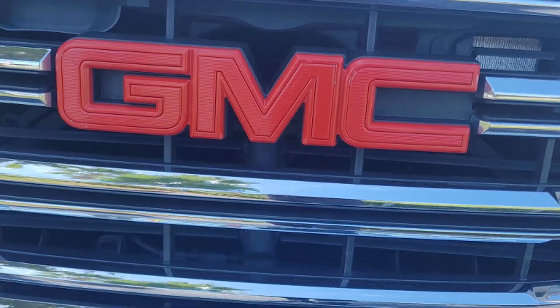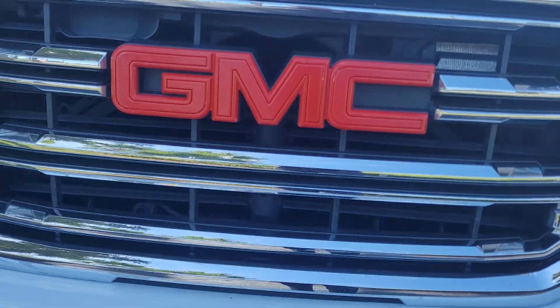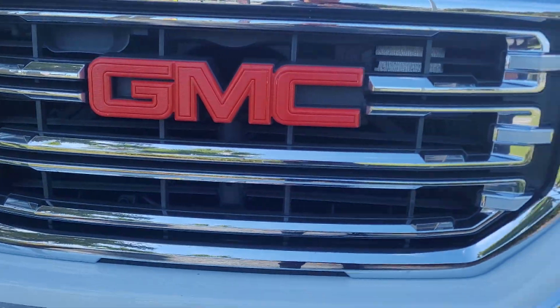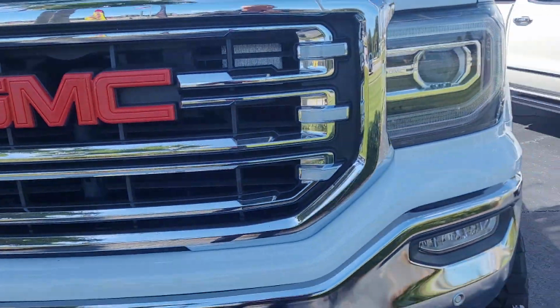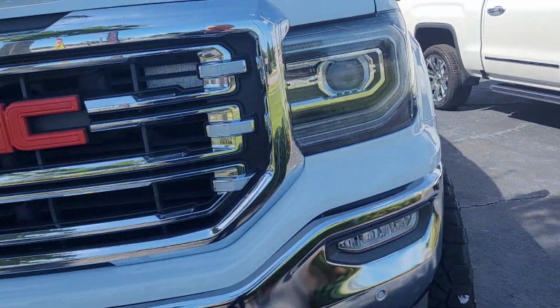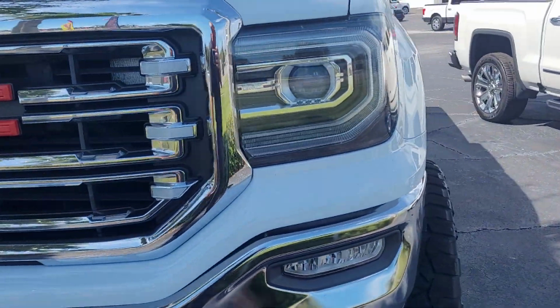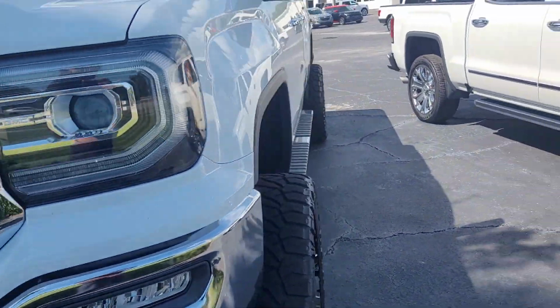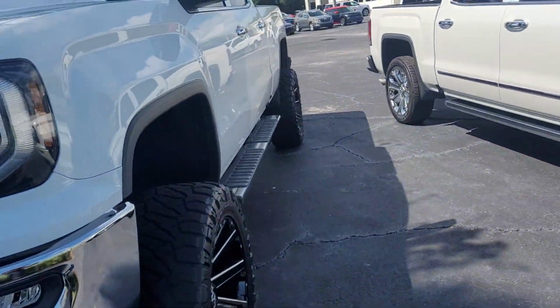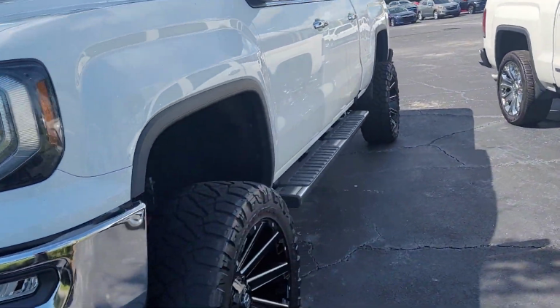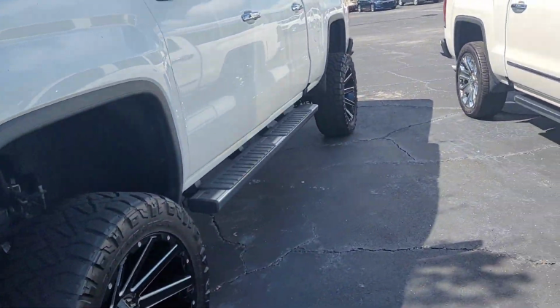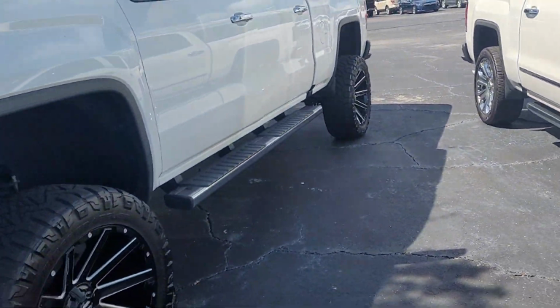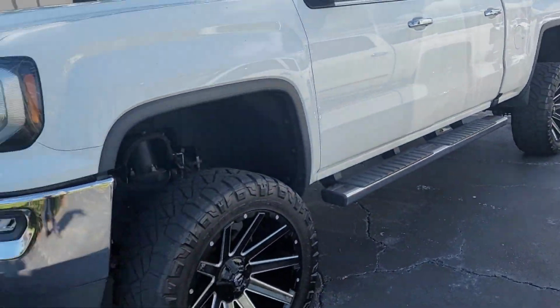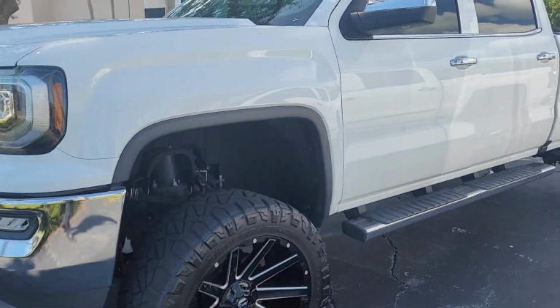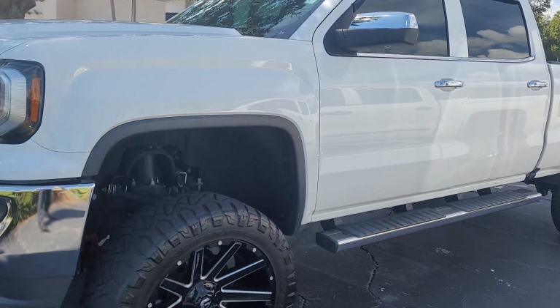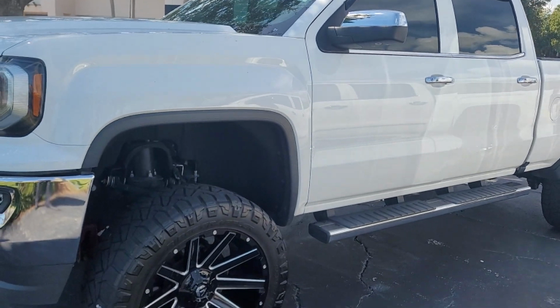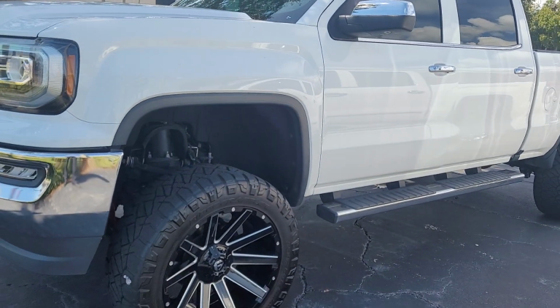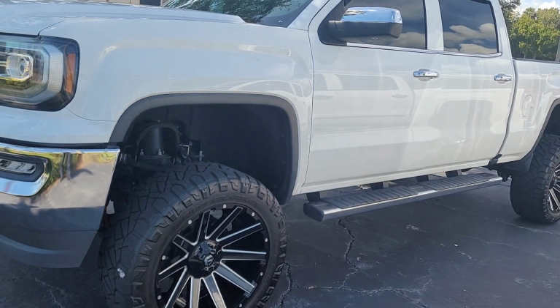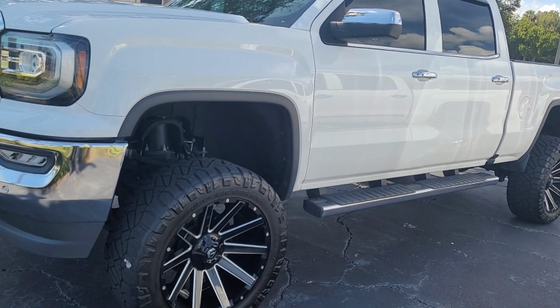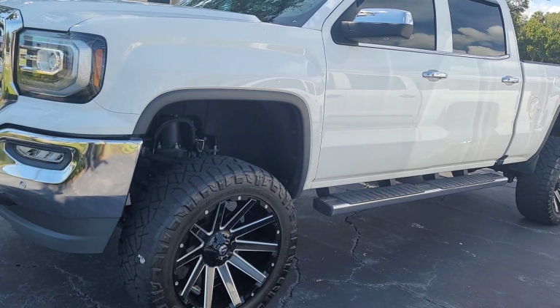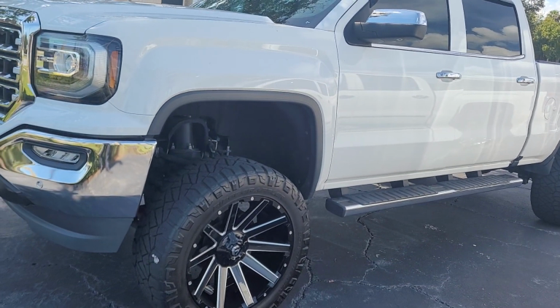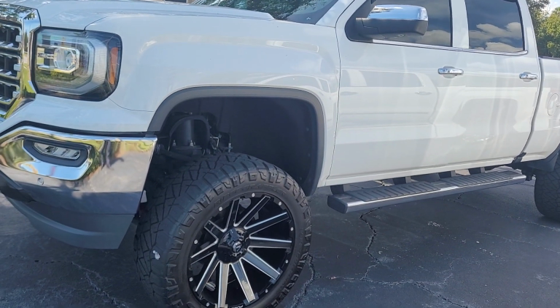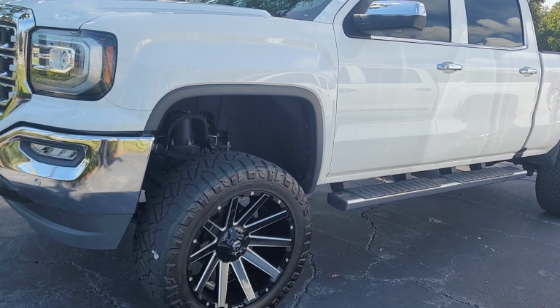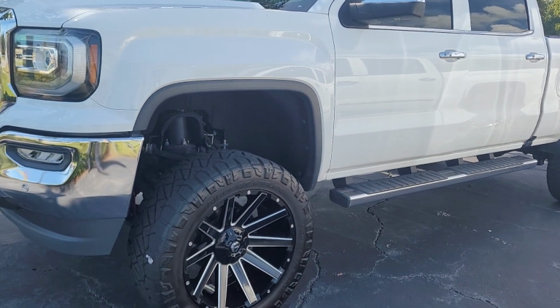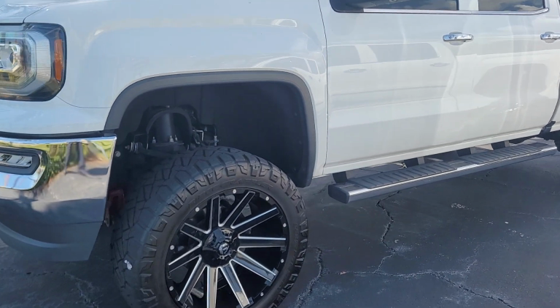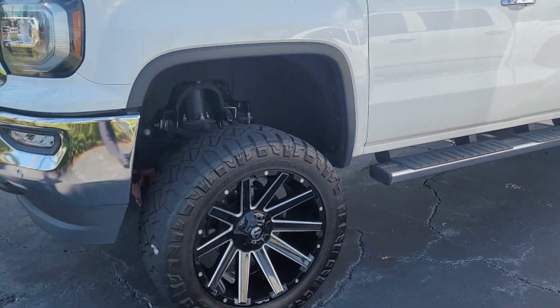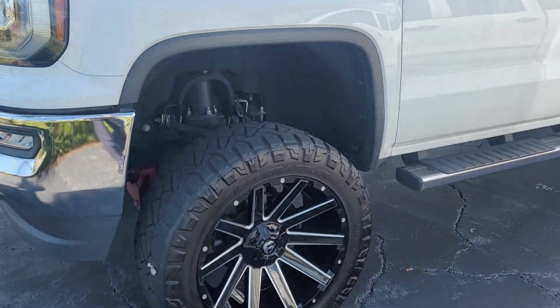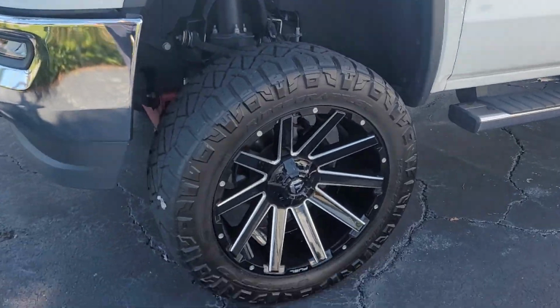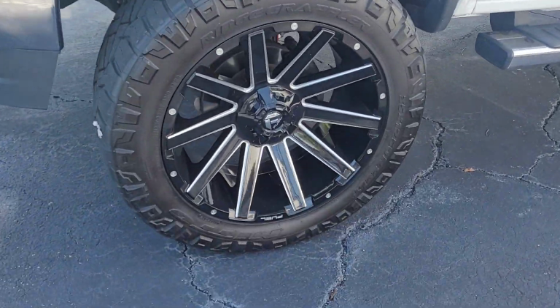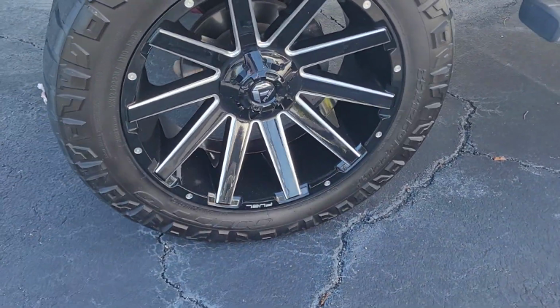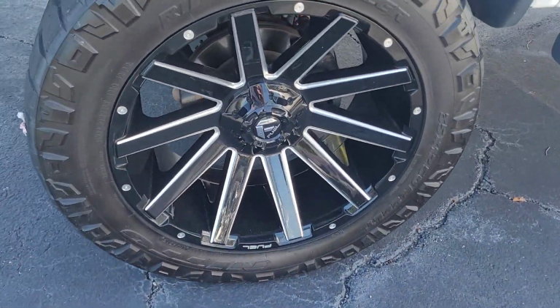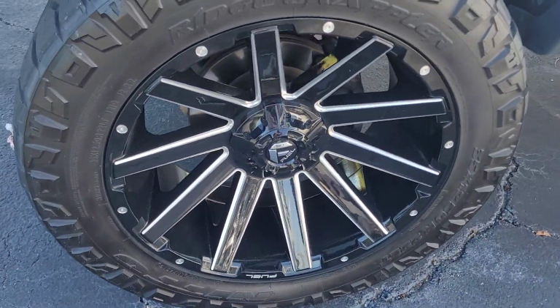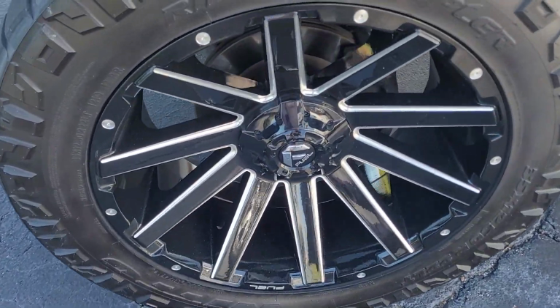This is Joe from Richie Autos in Daytona Beach, Florida, and this is the 2018 GMC Sierra. Got about 39,000 miles on it, one owner, no accidents reported. There are some nice modifications to this vehicle.